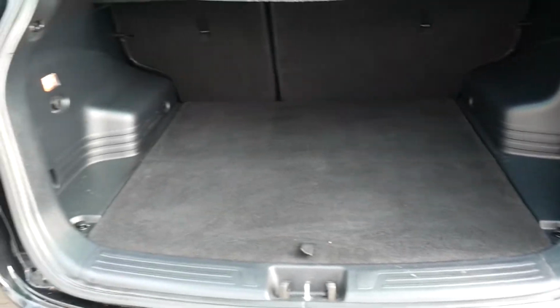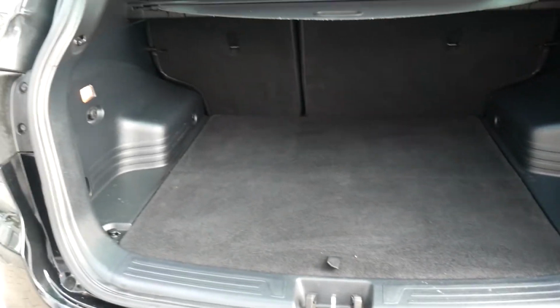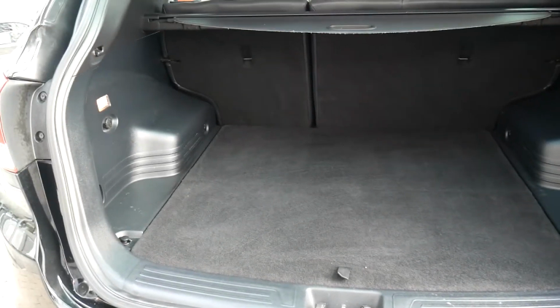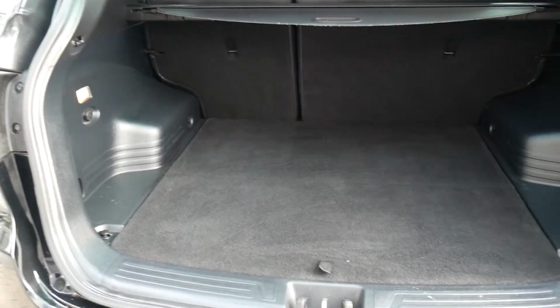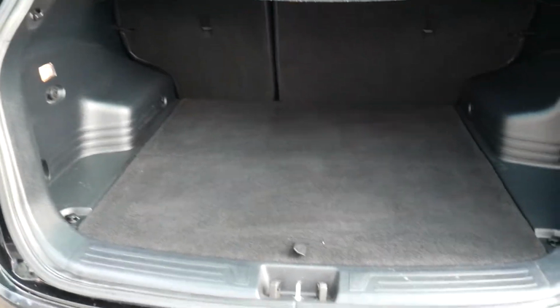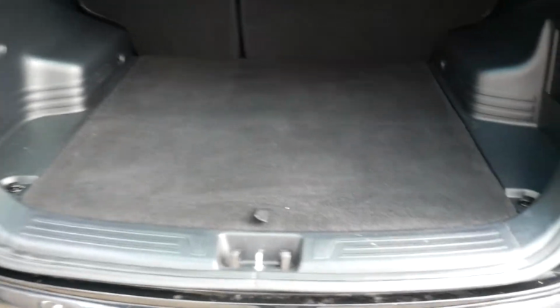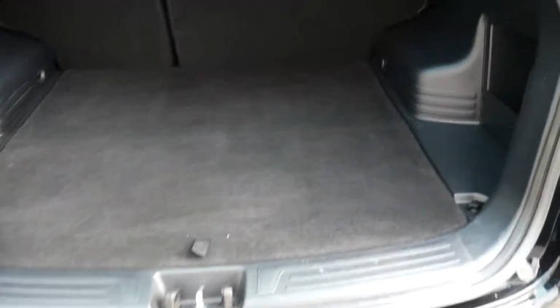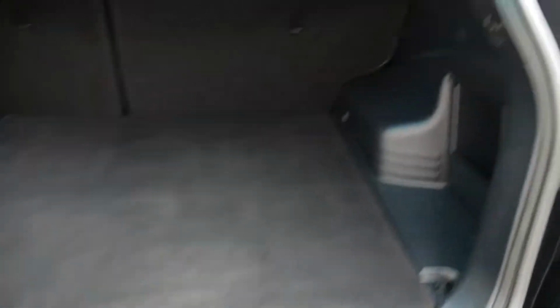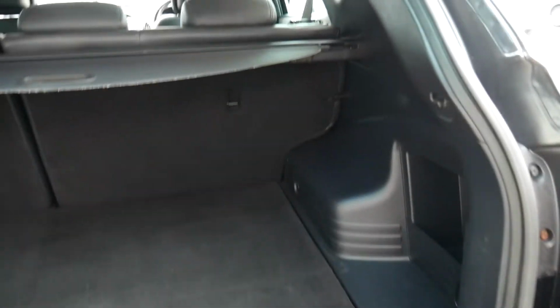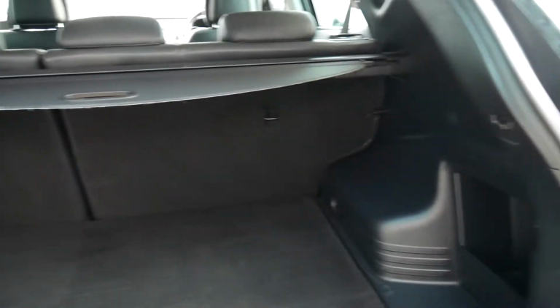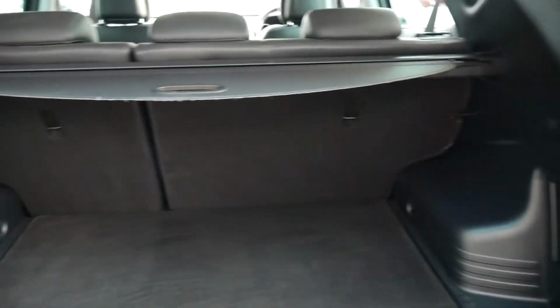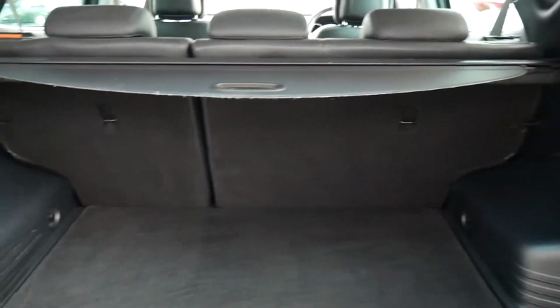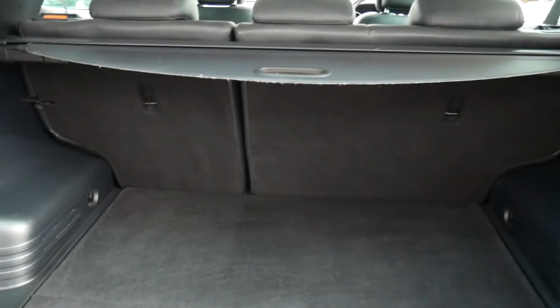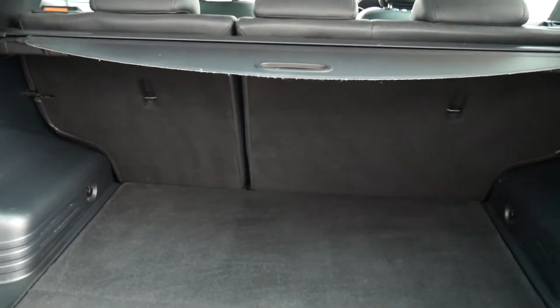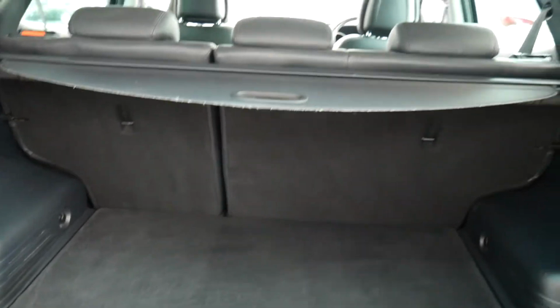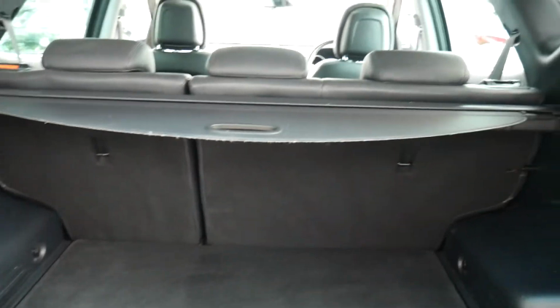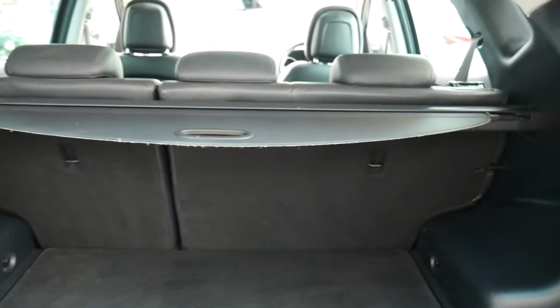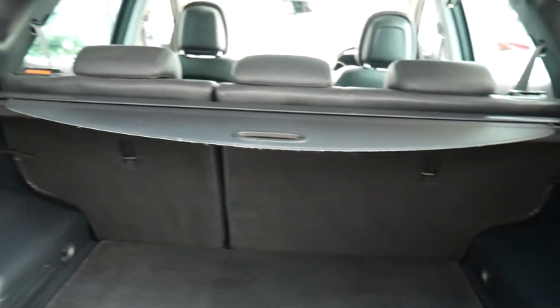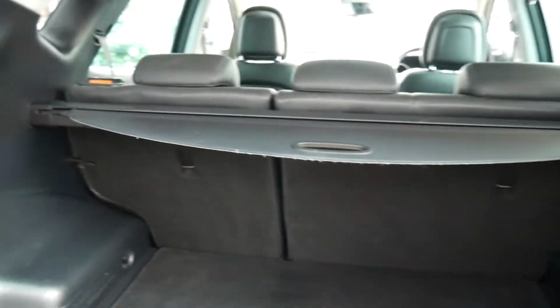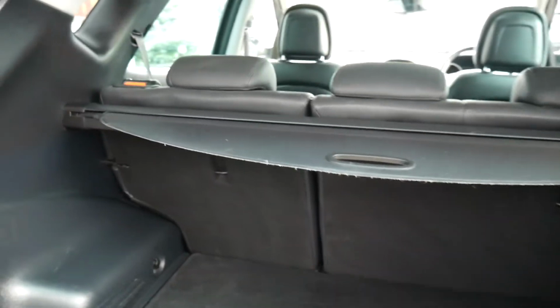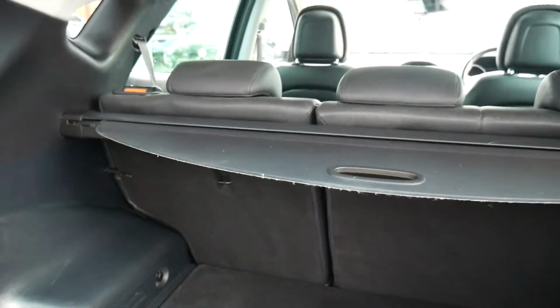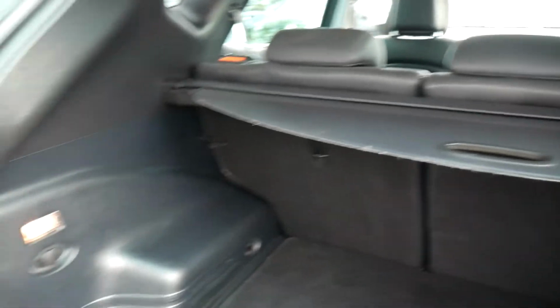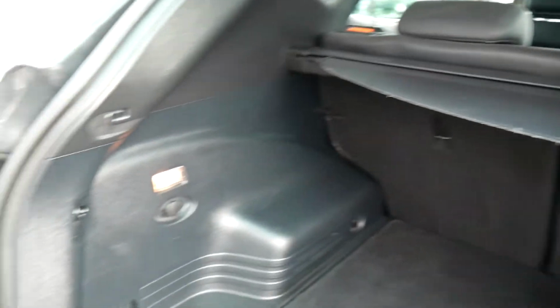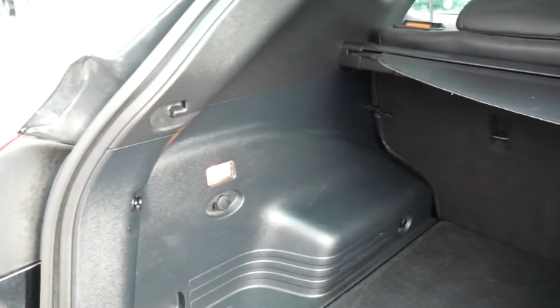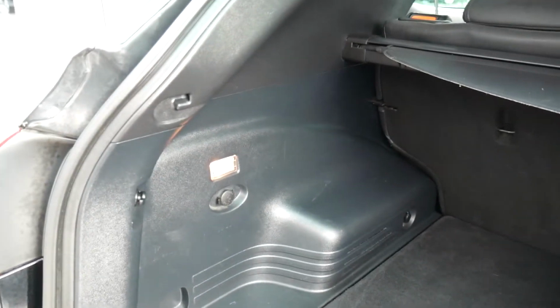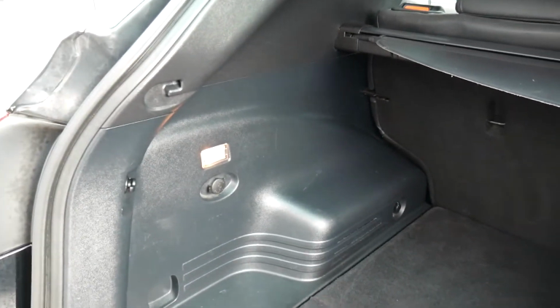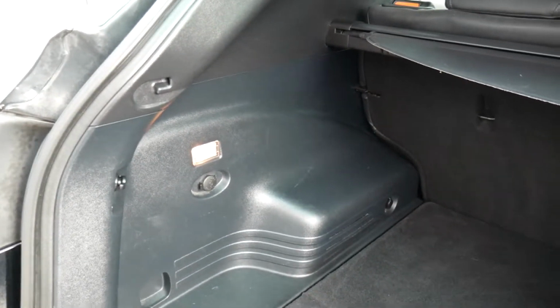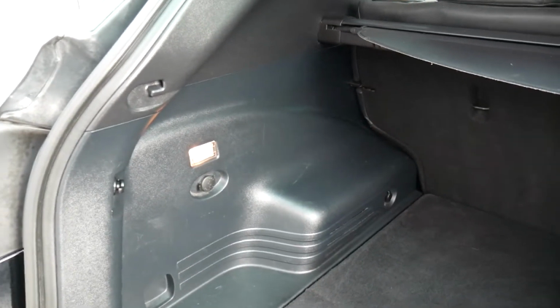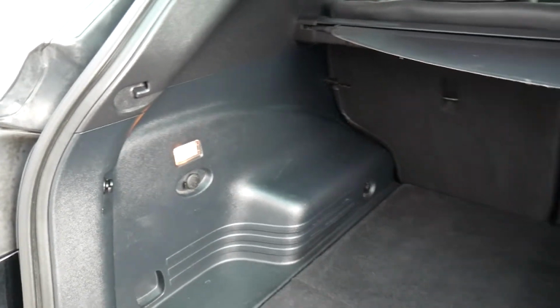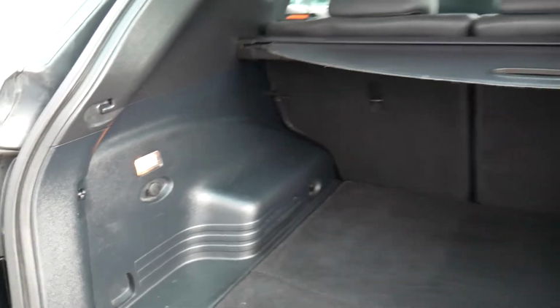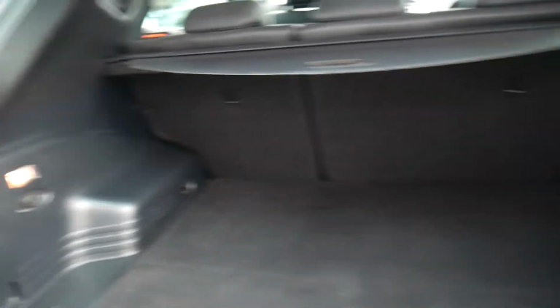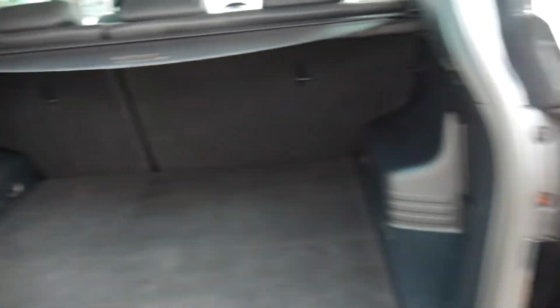Great family-sized car as you can see. Great boot with 60-40 split rear seats. You've got a tonneau cover there keeping everything nicely out of sight, plus a power socket and courtesy light.